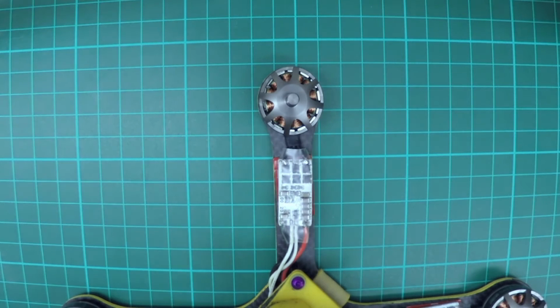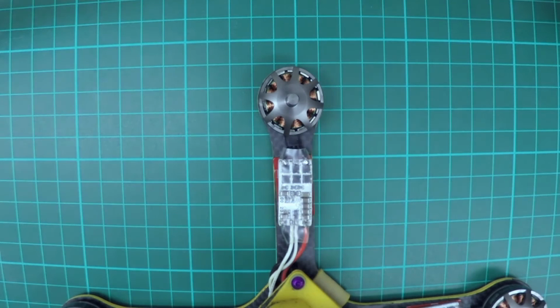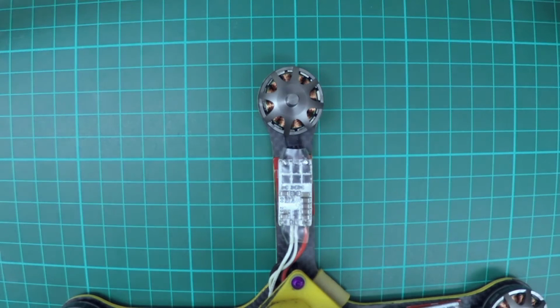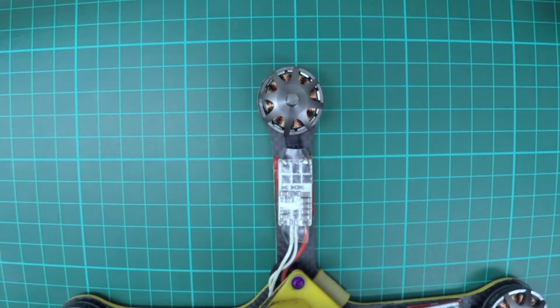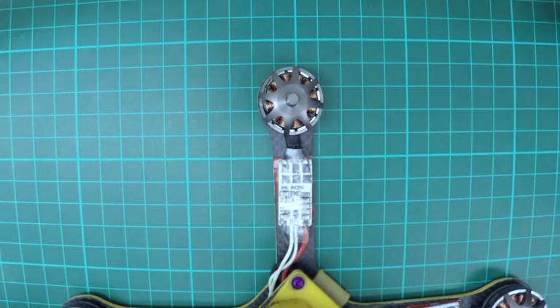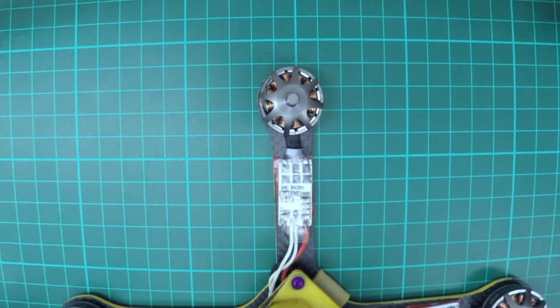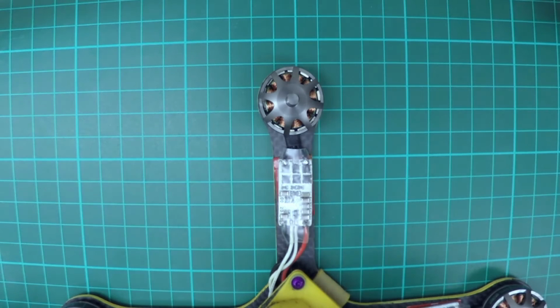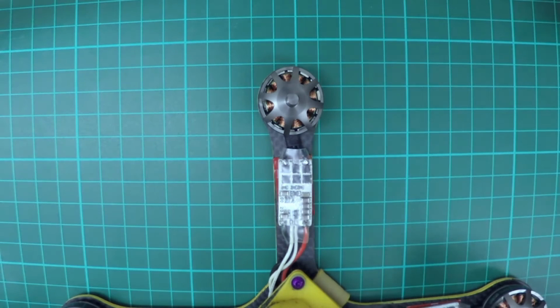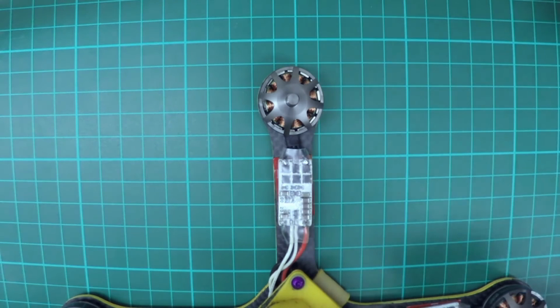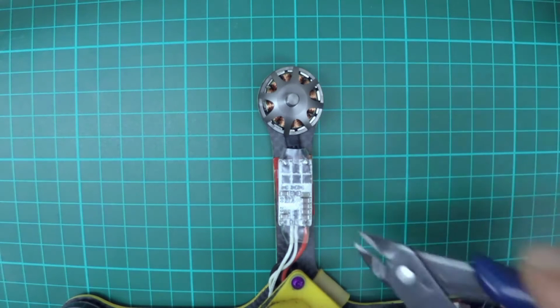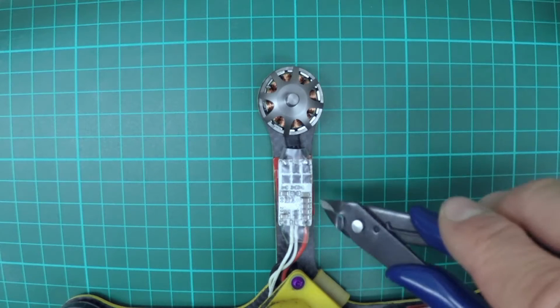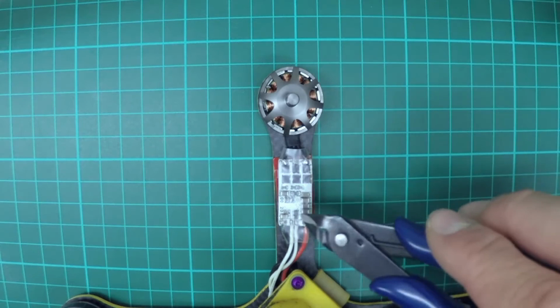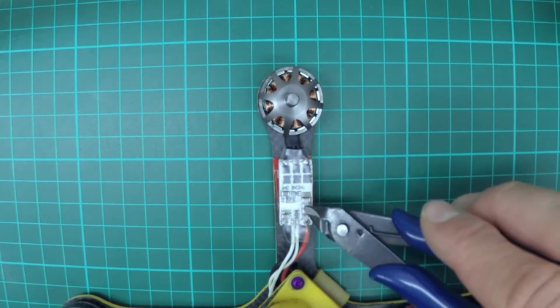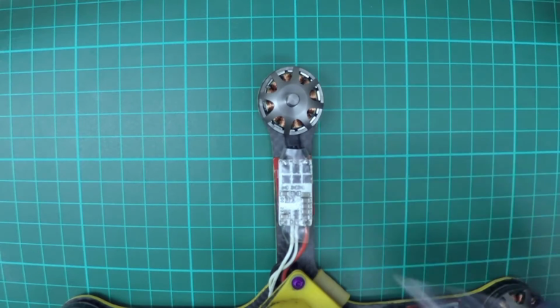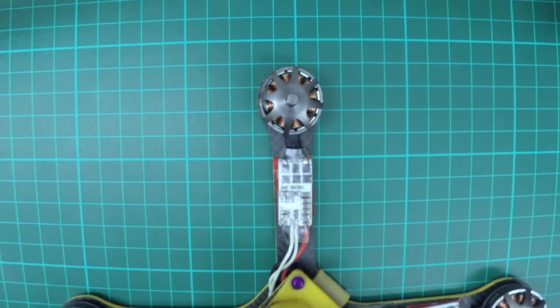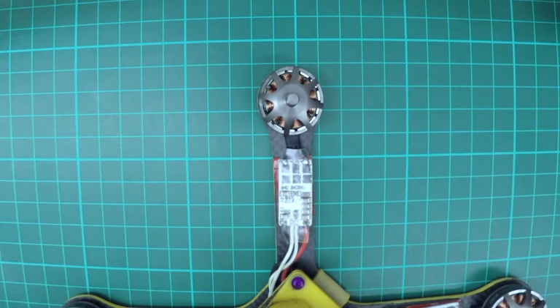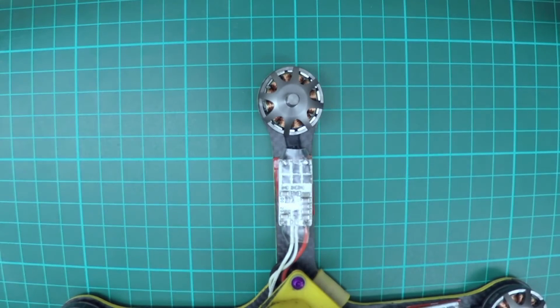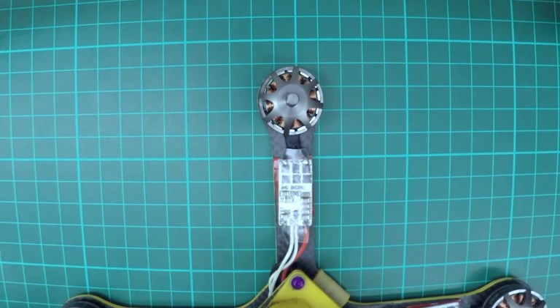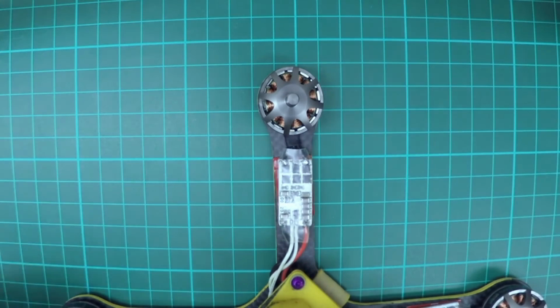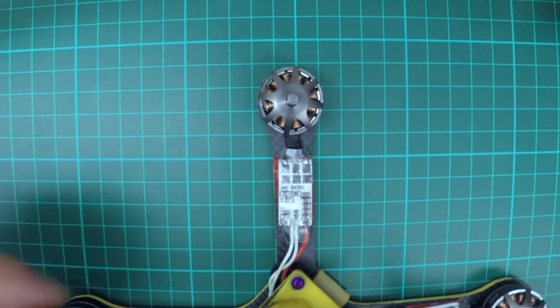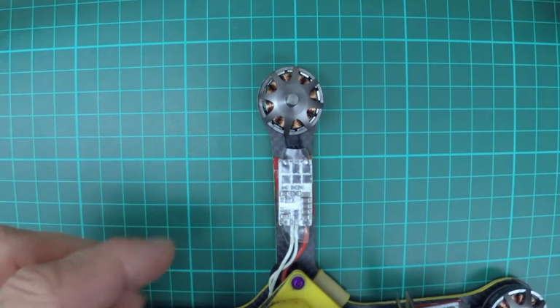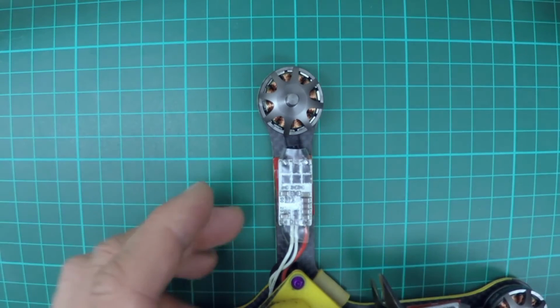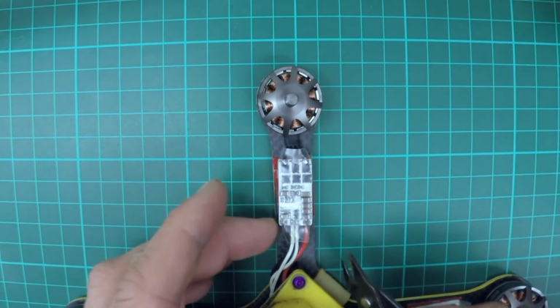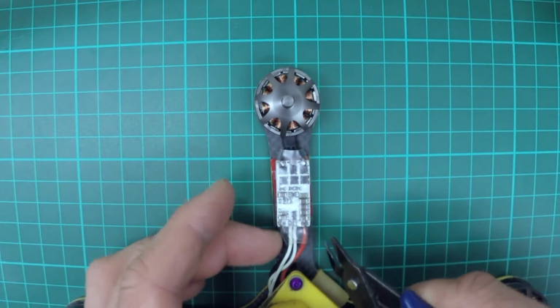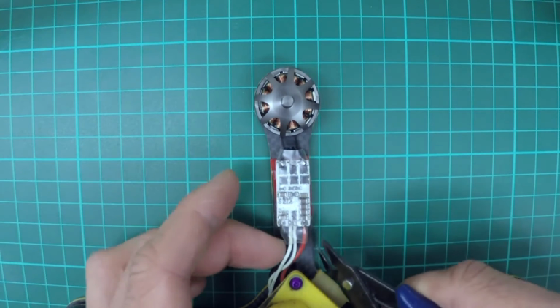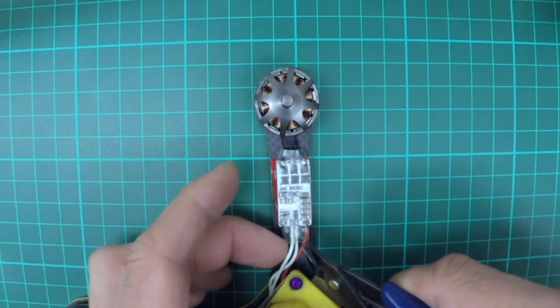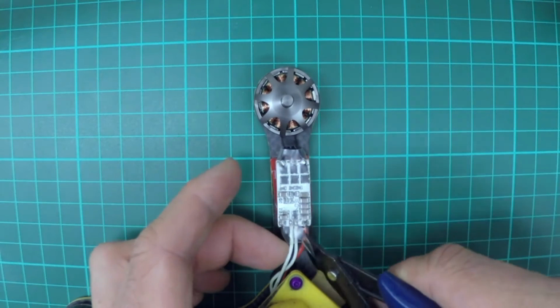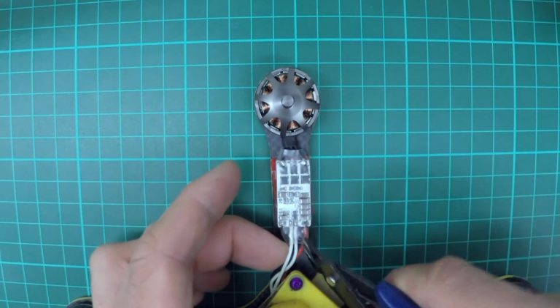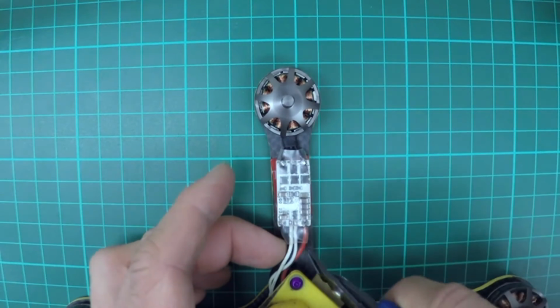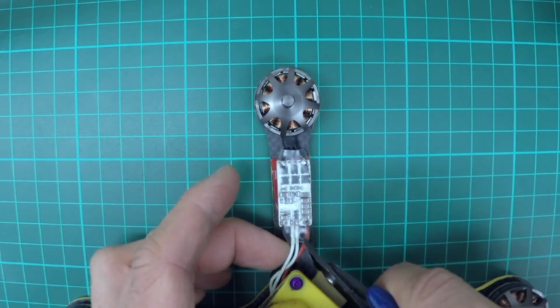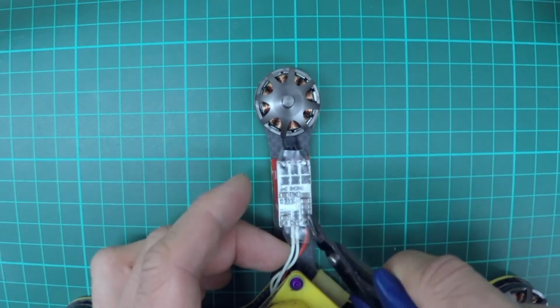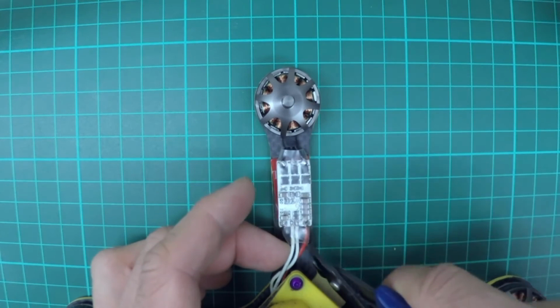Hey guys, today I'm going to show you how to change a speed controller, for those of you that don't know and are a bit afraid of delving into the electronics.